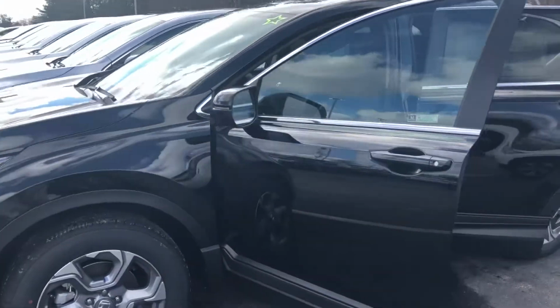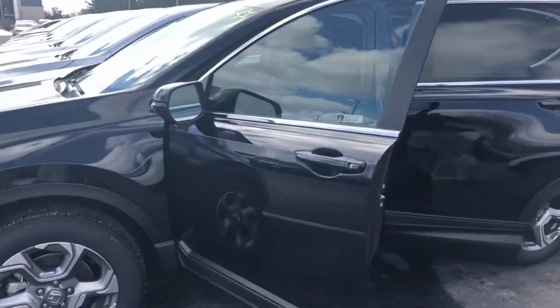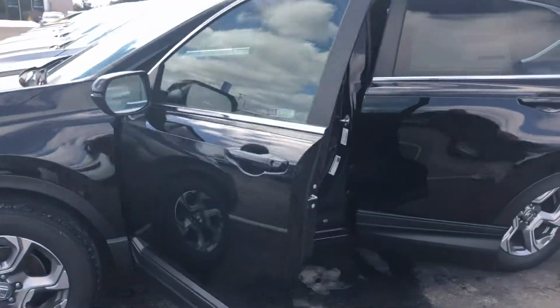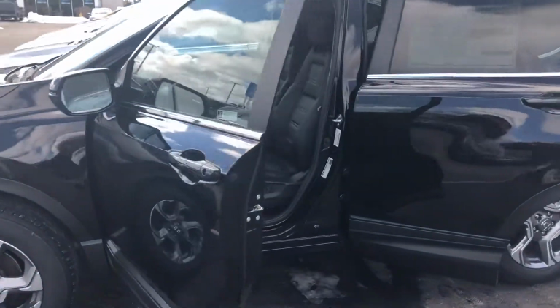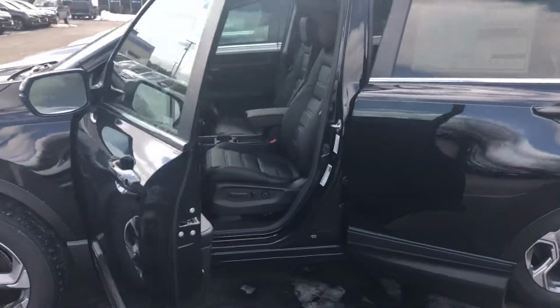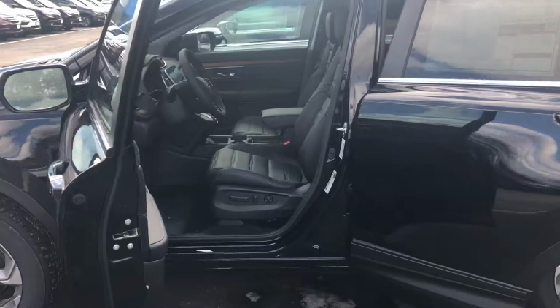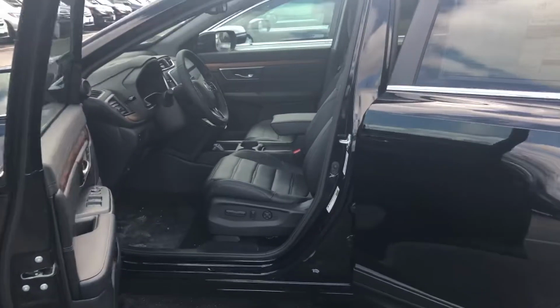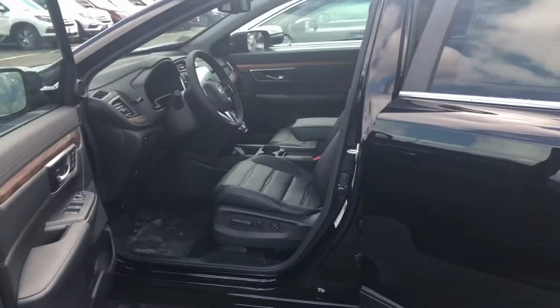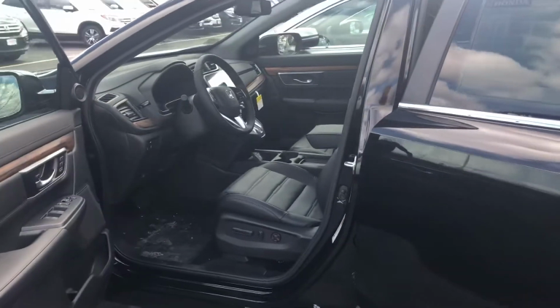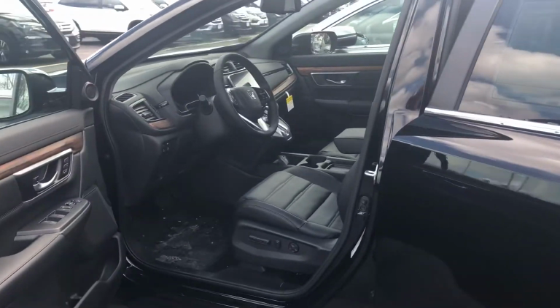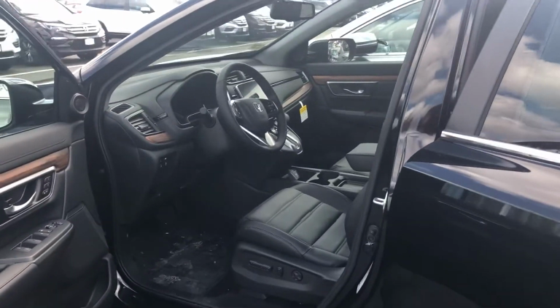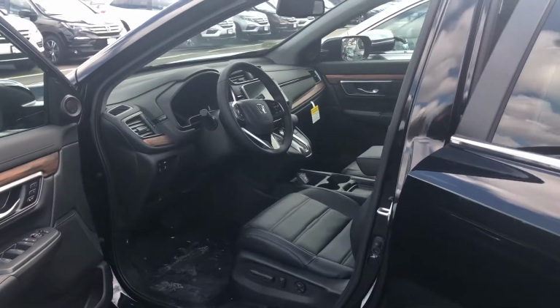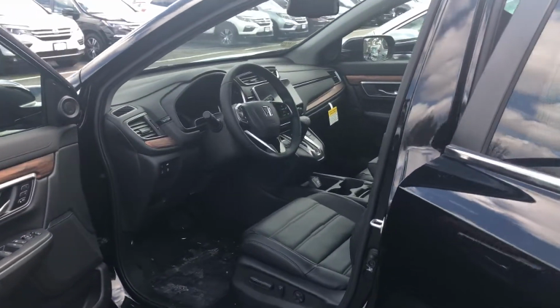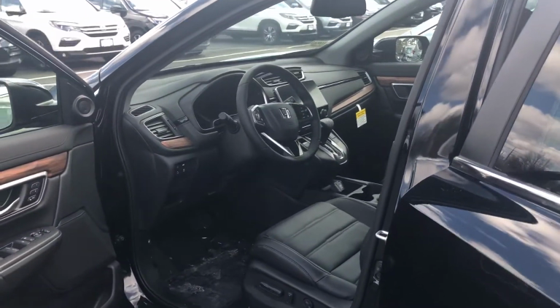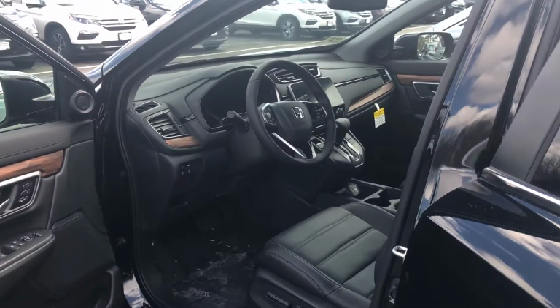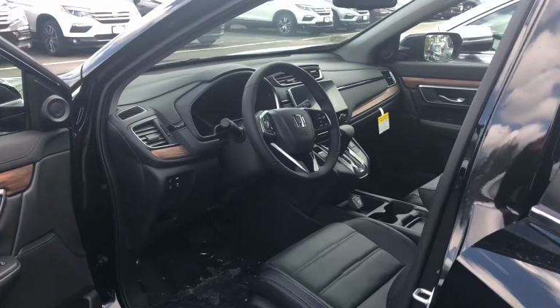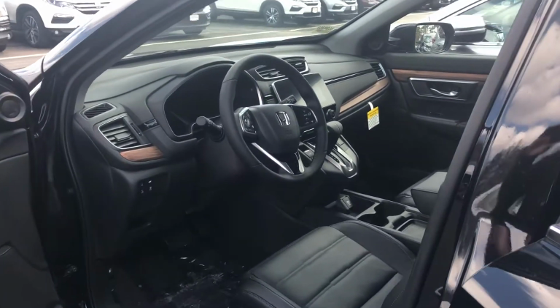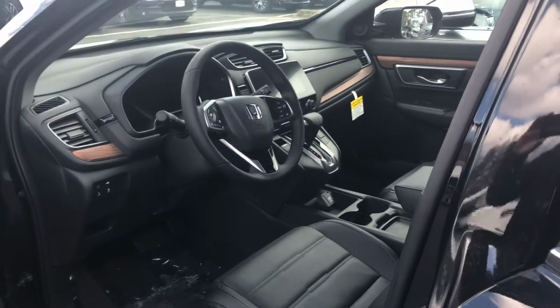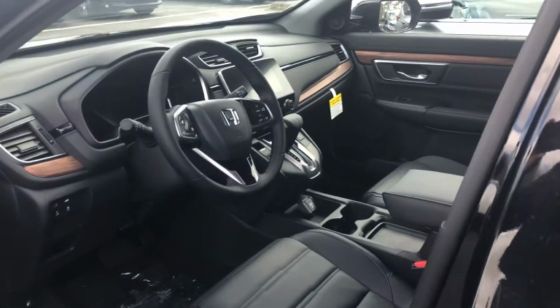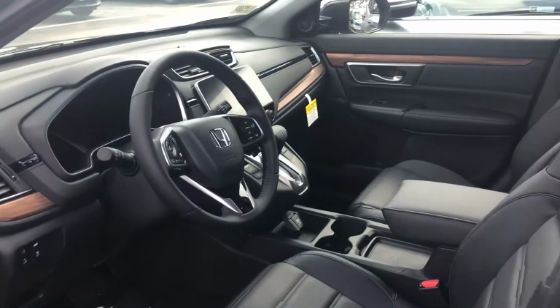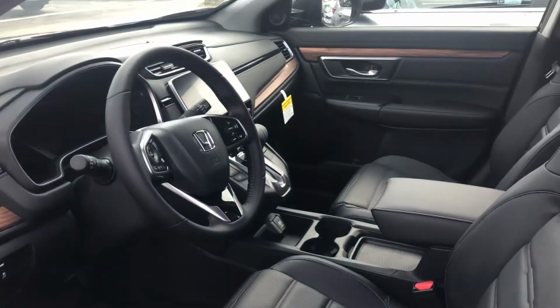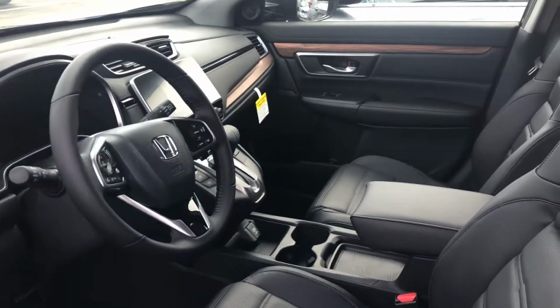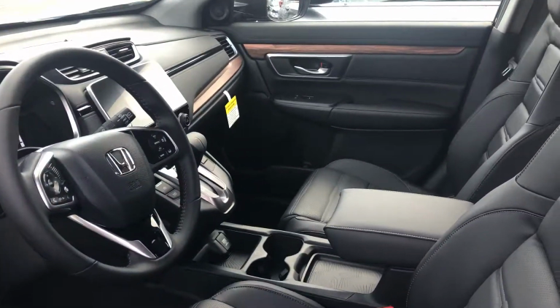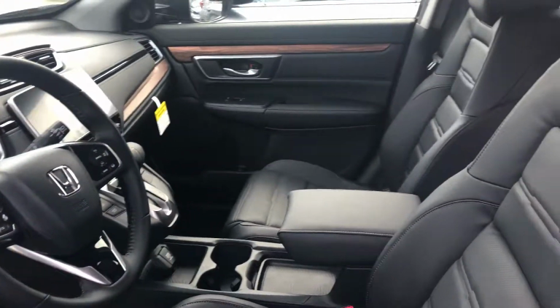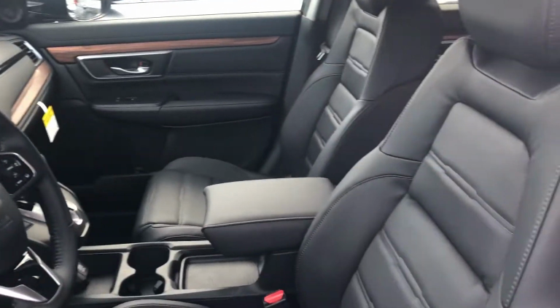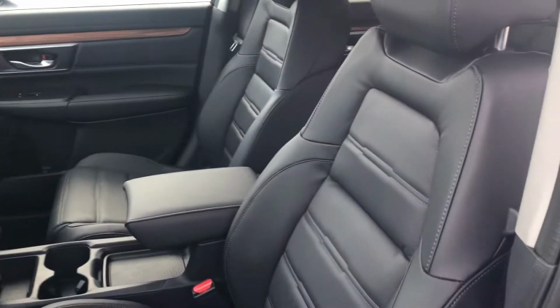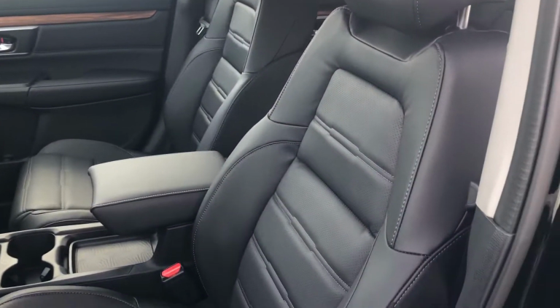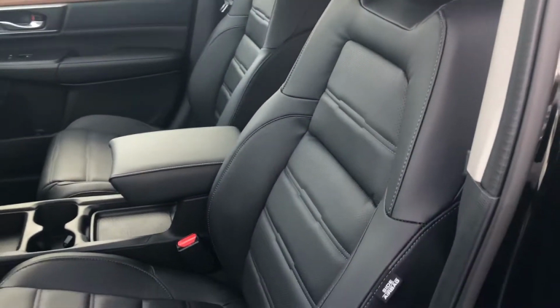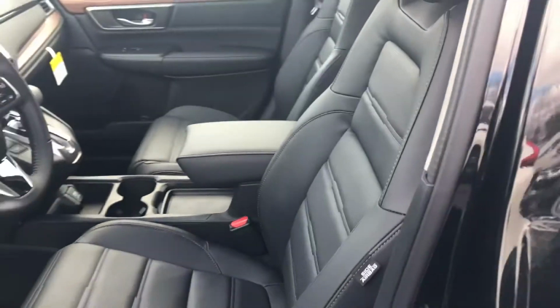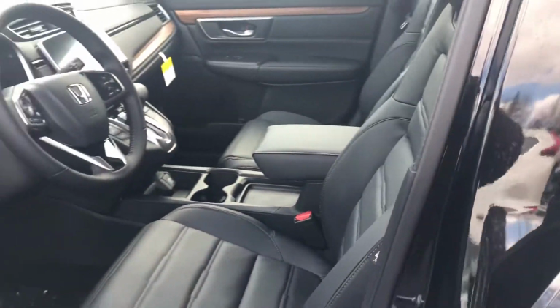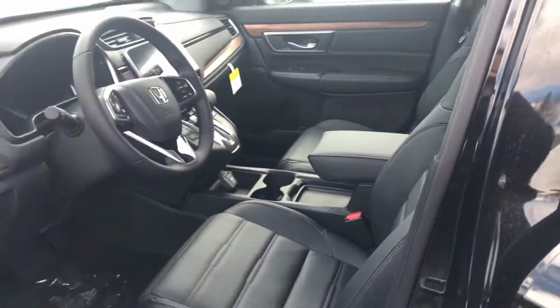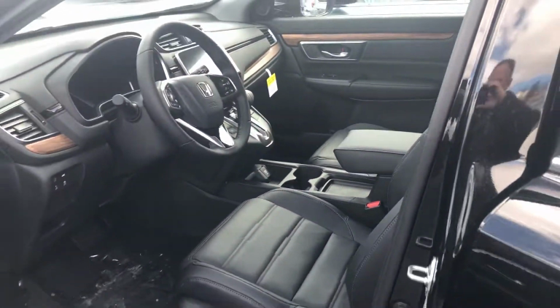The EXL trim level does offer a host of great features, including remote engine start, all the Honda sensing features, 7-inch touchscreen controller, moonroof, leather upholstery, heated seats, and much, much more.